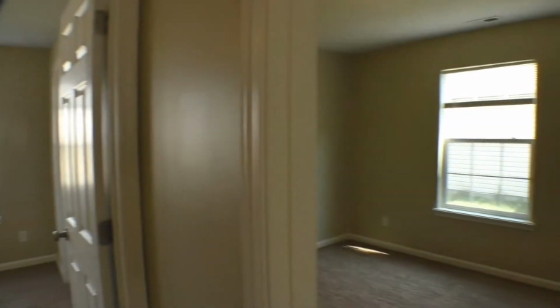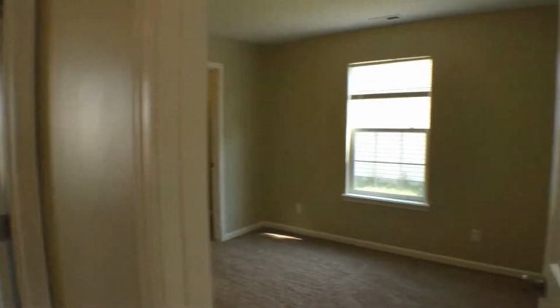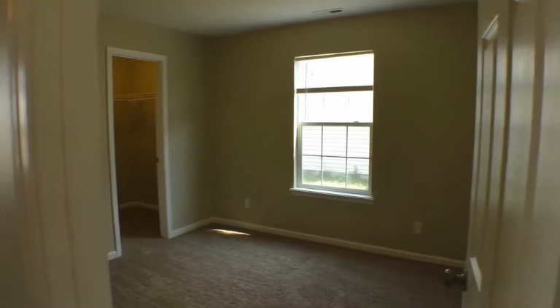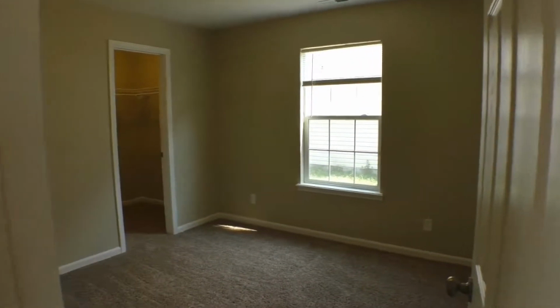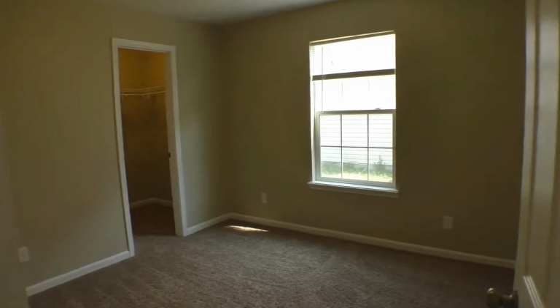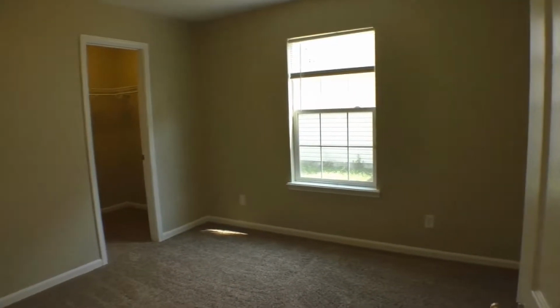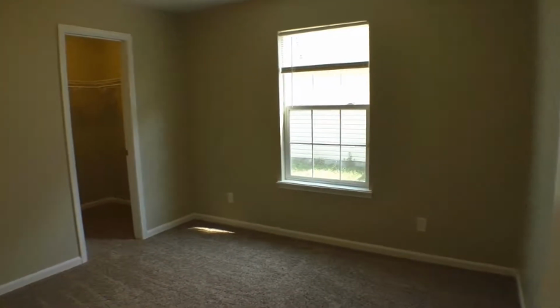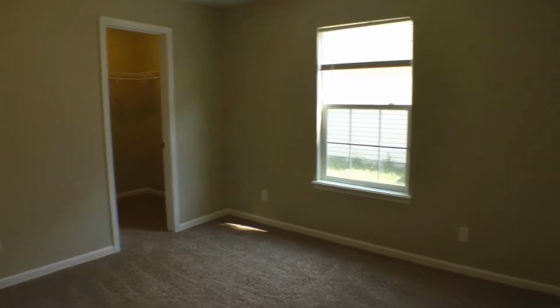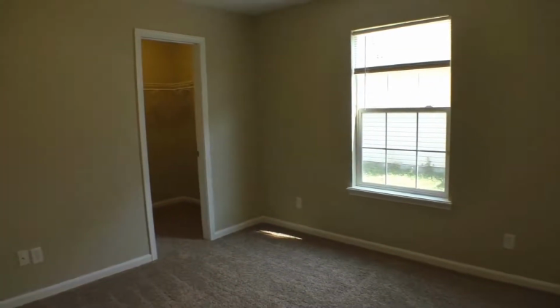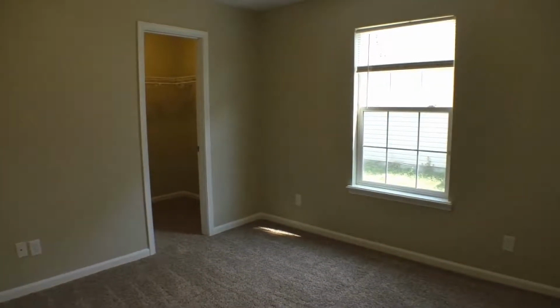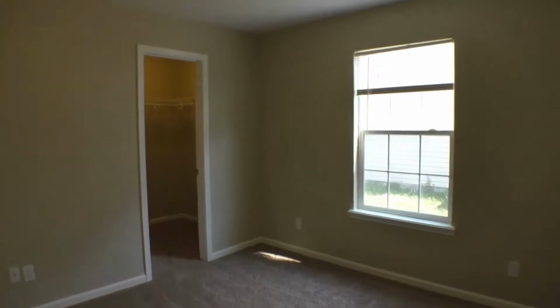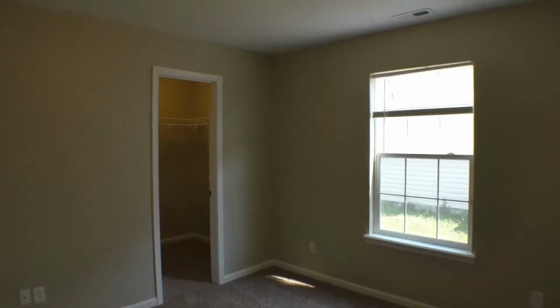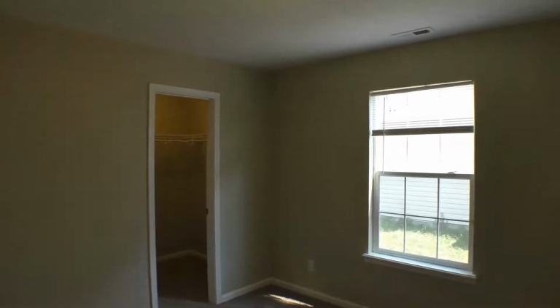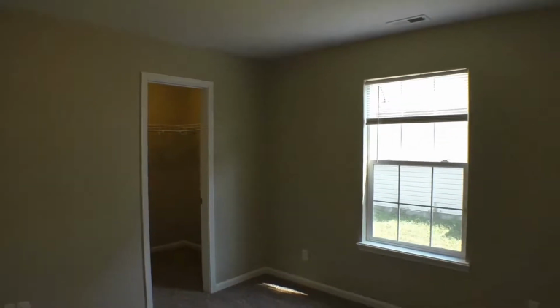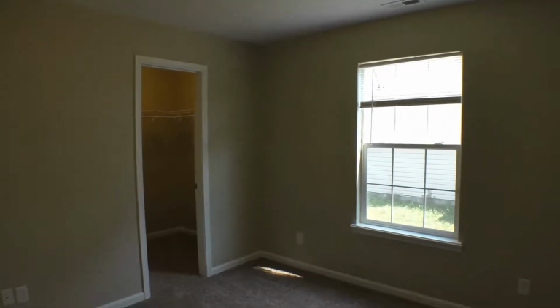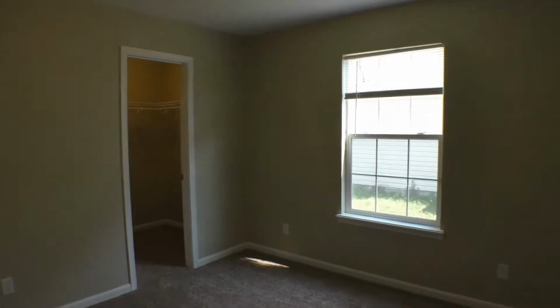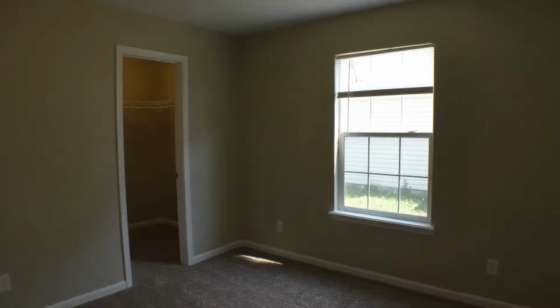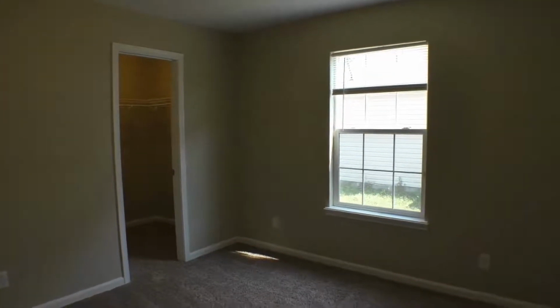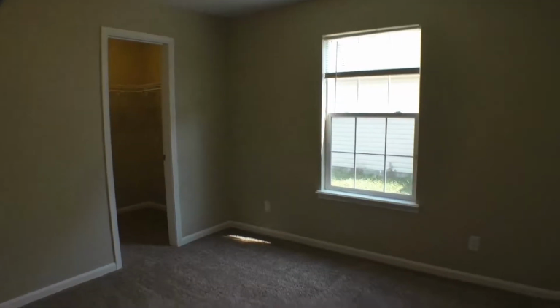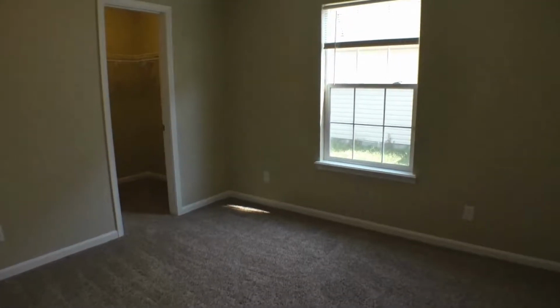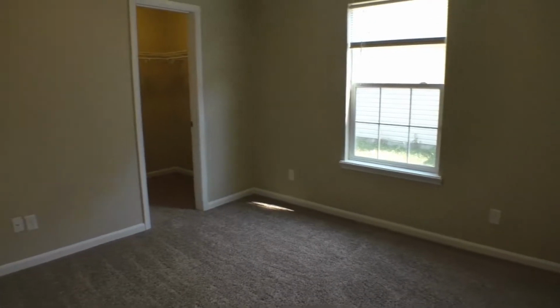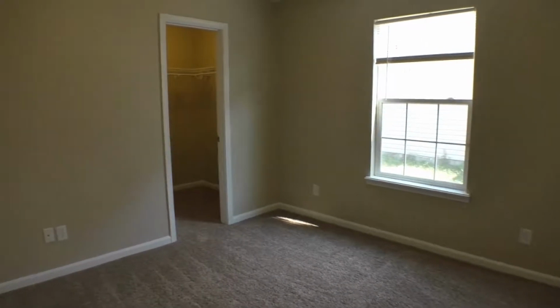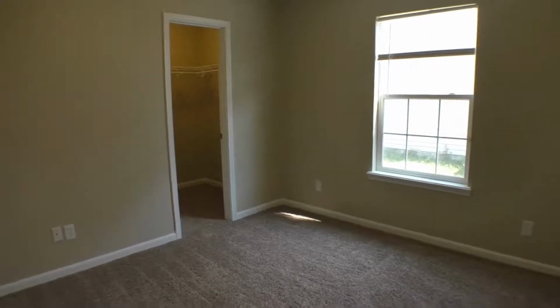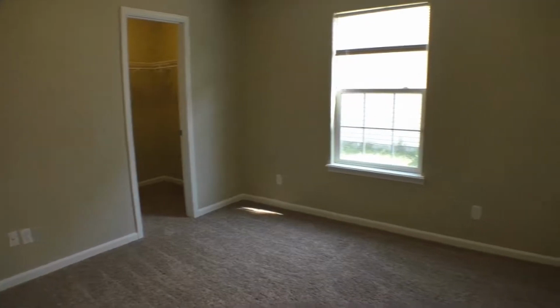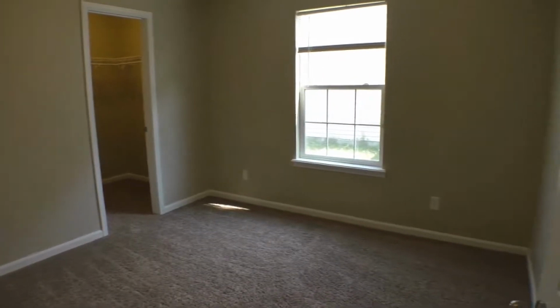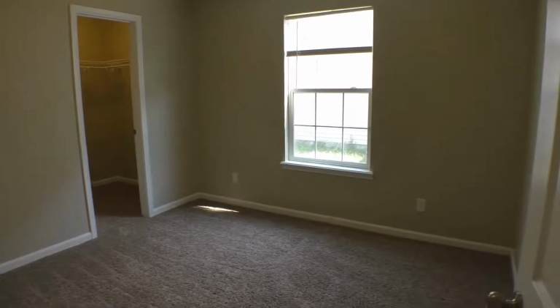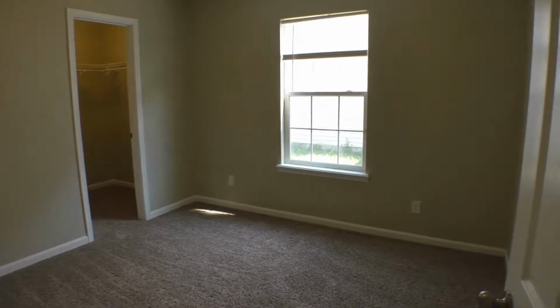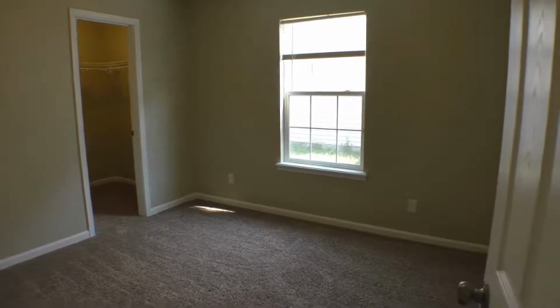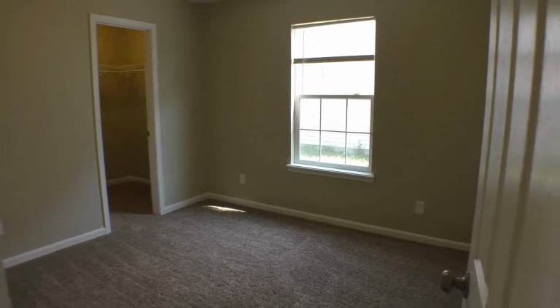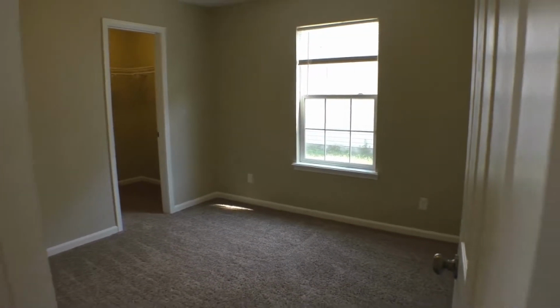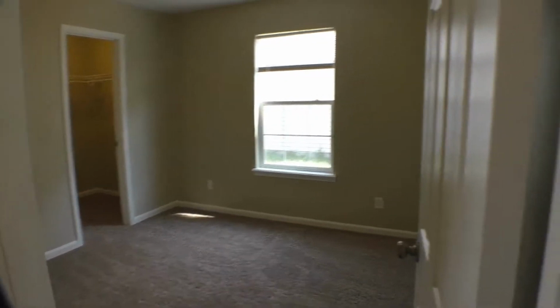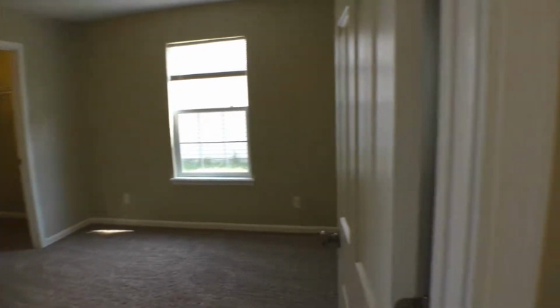And we'll come back around to the third bedroom. Again, nice walk-in closet there. This faces the side of the home. You could fit twin bunk beds or a double bed in this room.